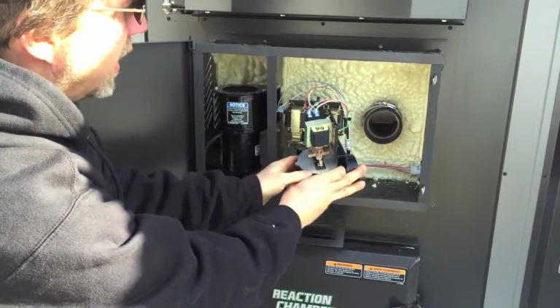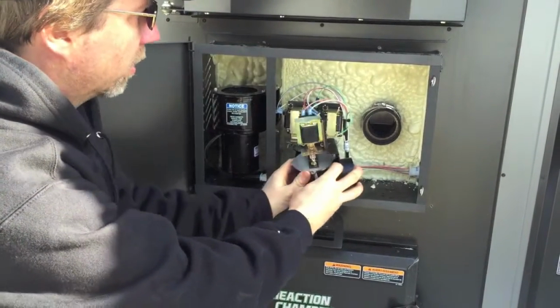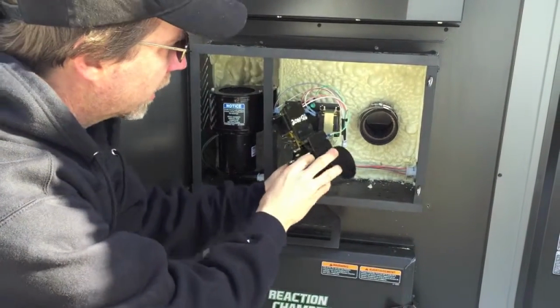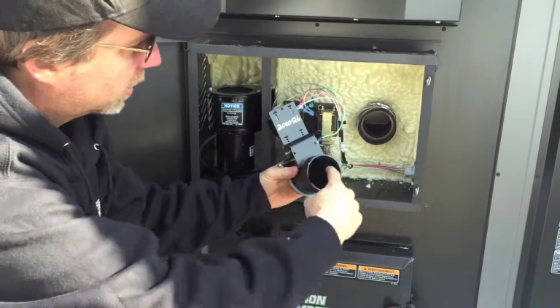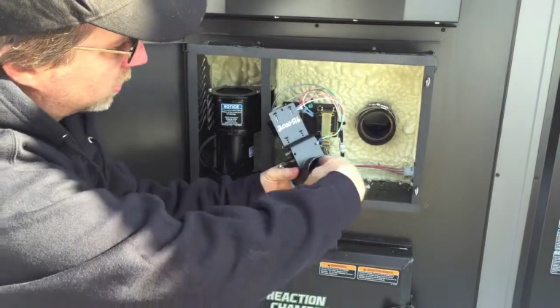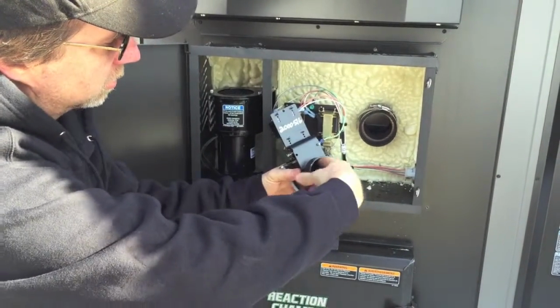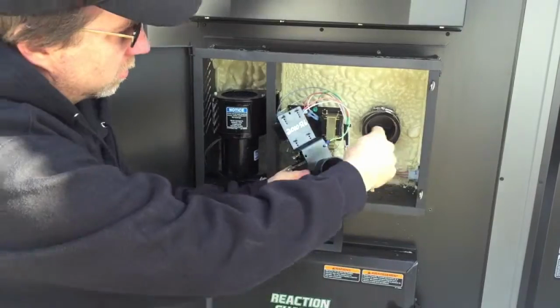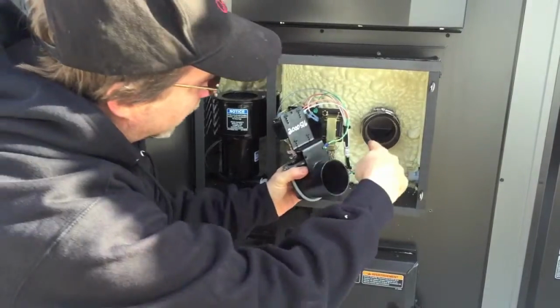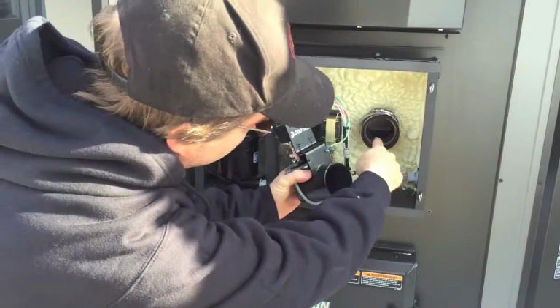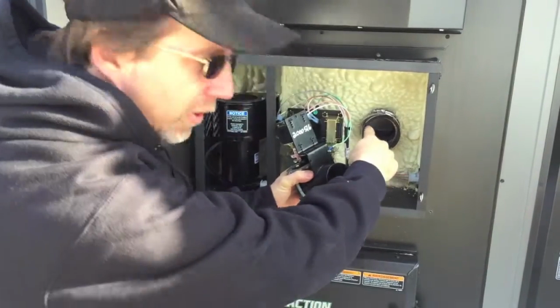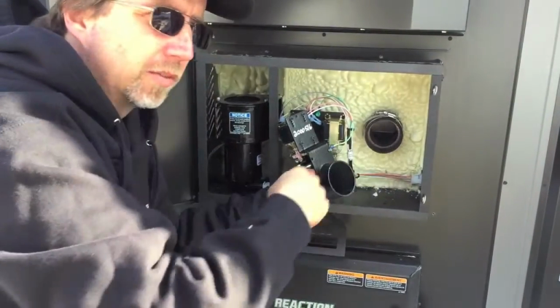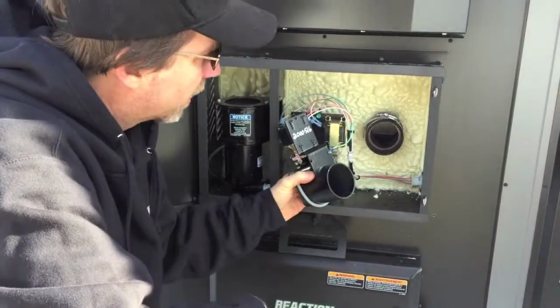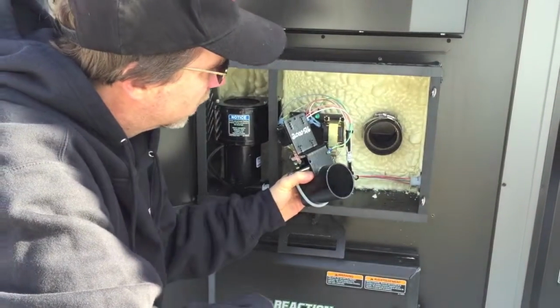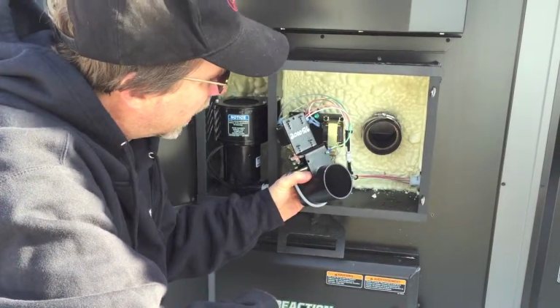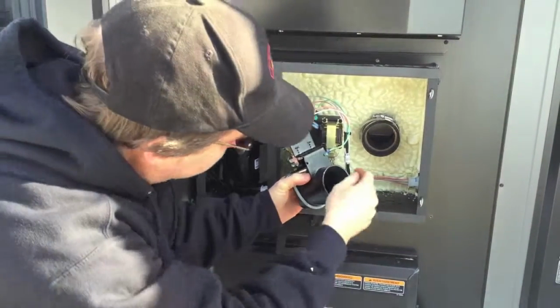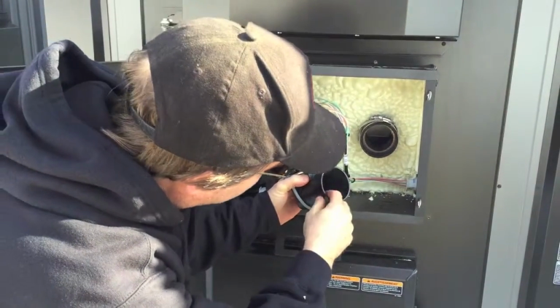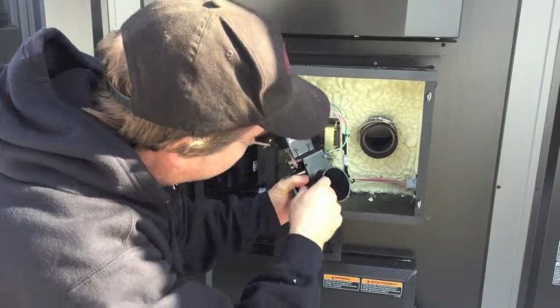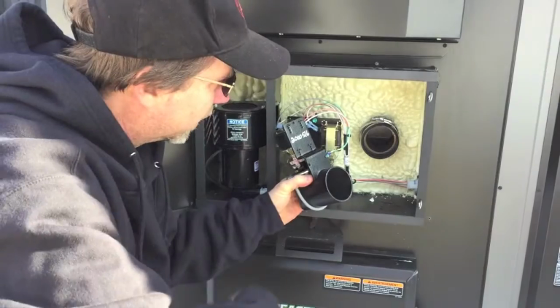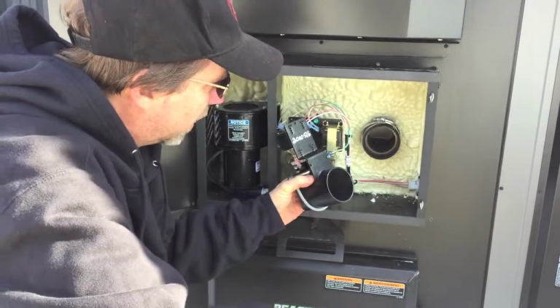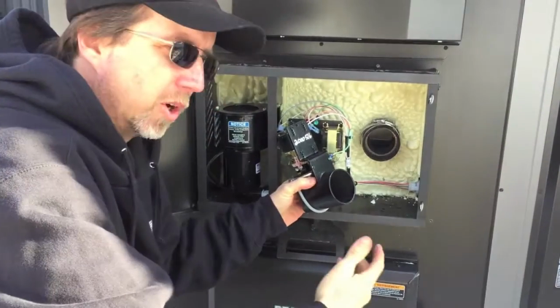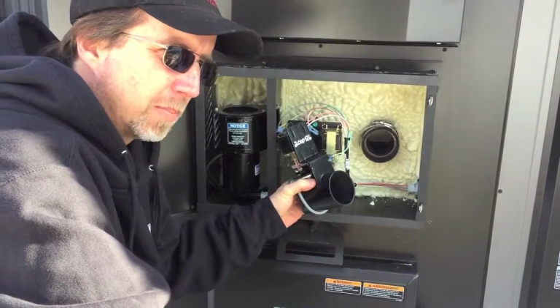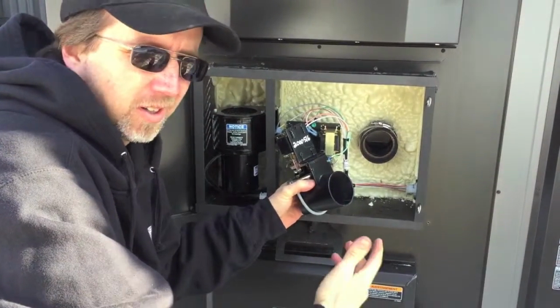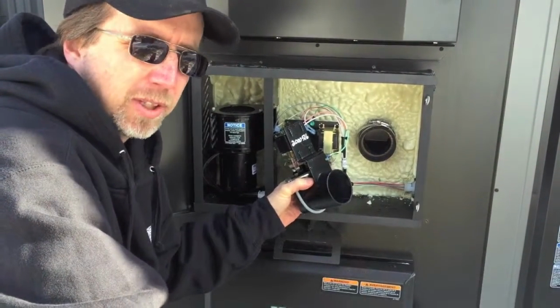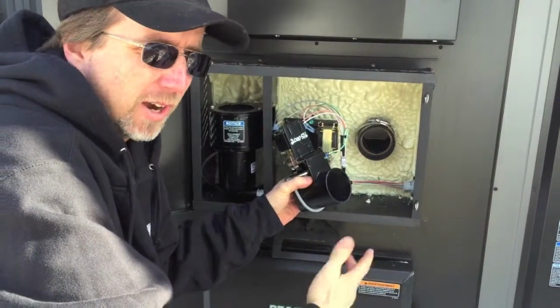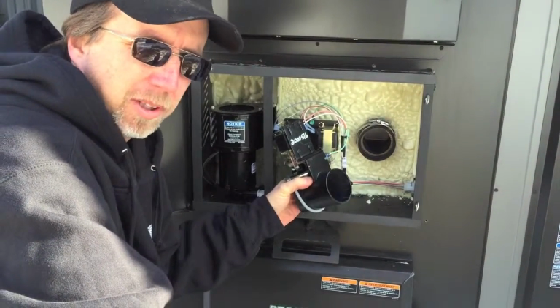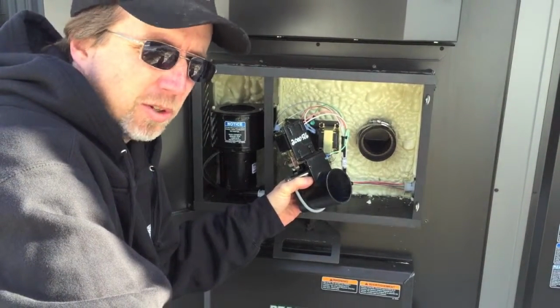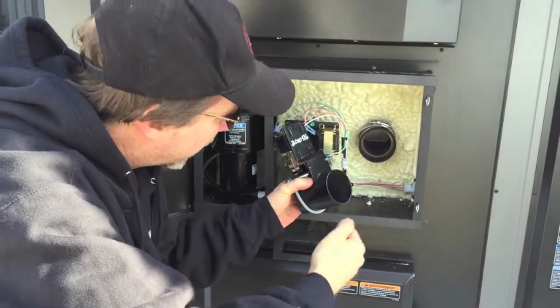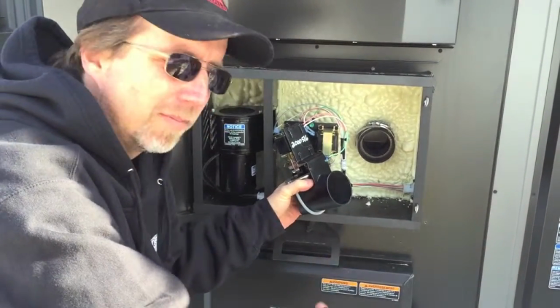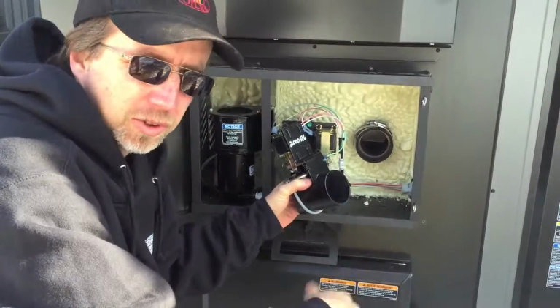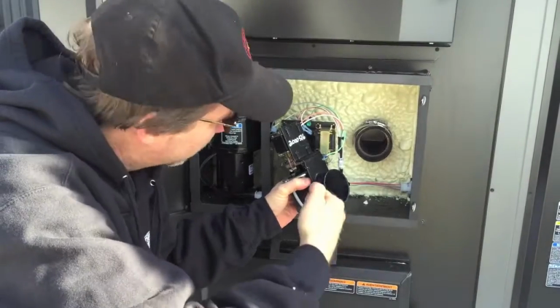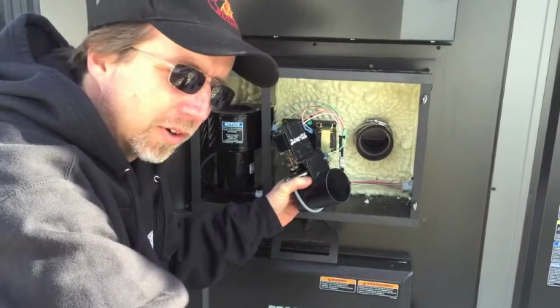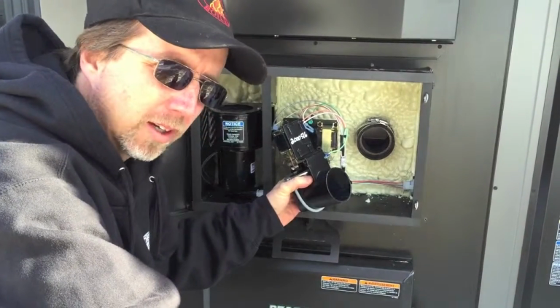Now you're able to clean out the air passage that is going into the firebox. You can see from here it's very easy to clean. A small scraper — a flat blade screwdriver is typically what I use — and a shop vac is really nice to suck everything back out.